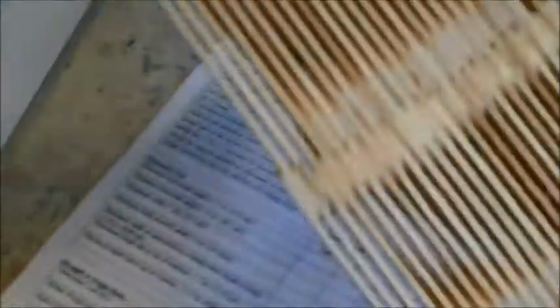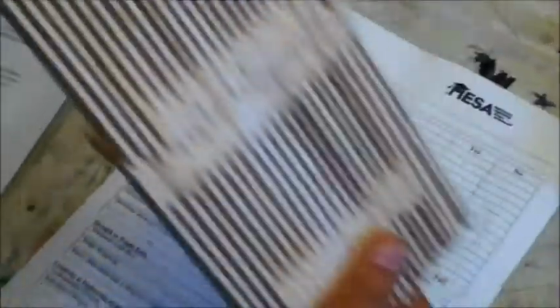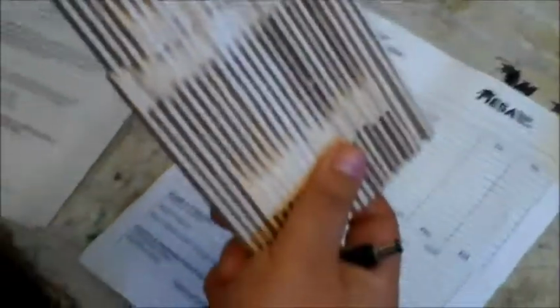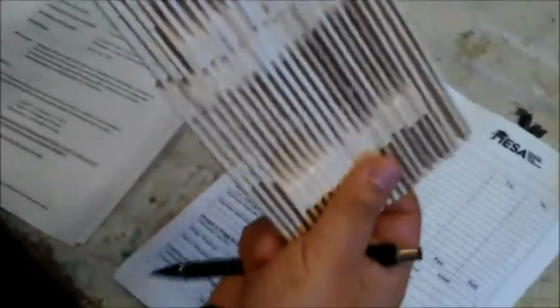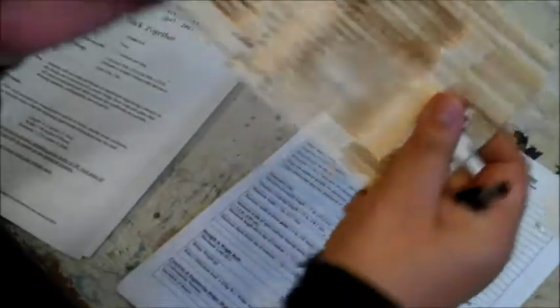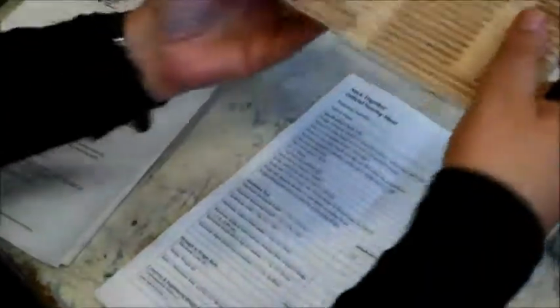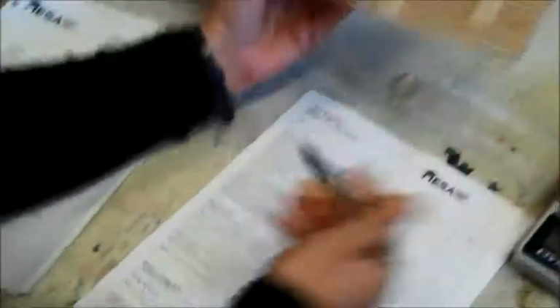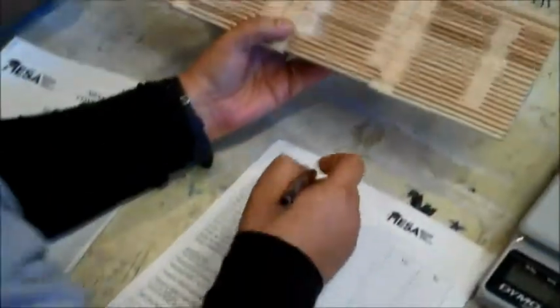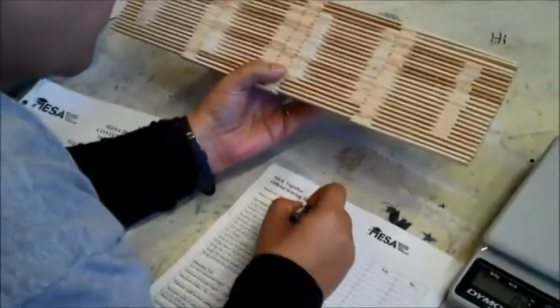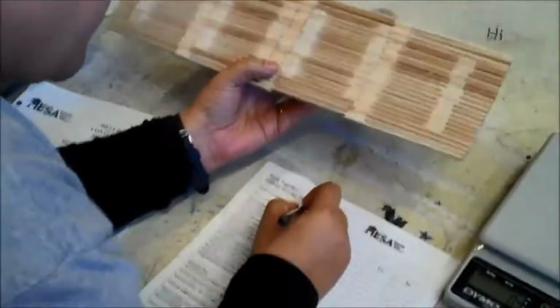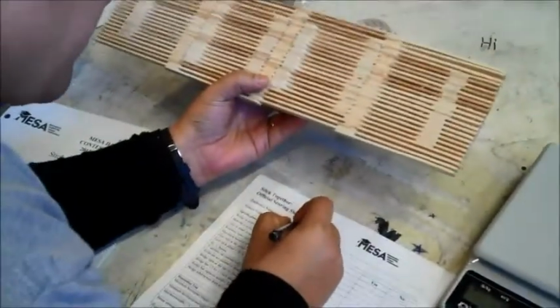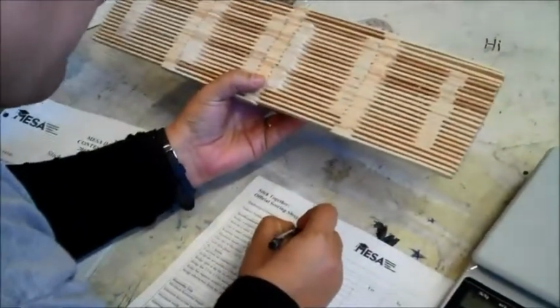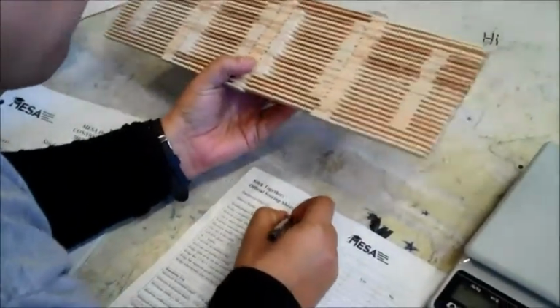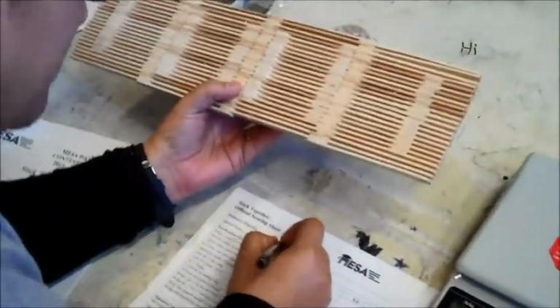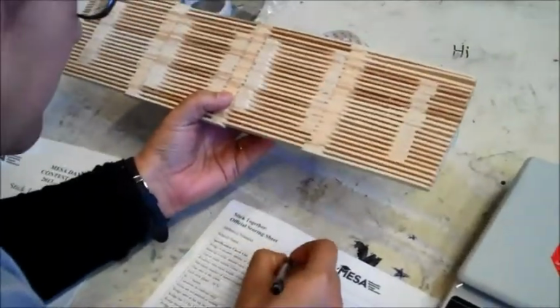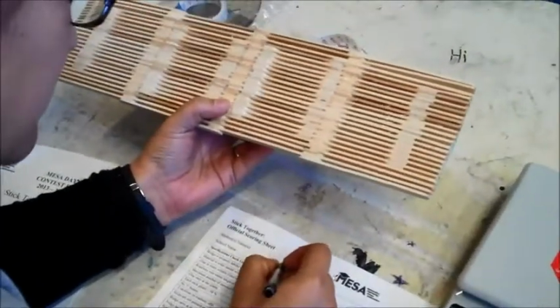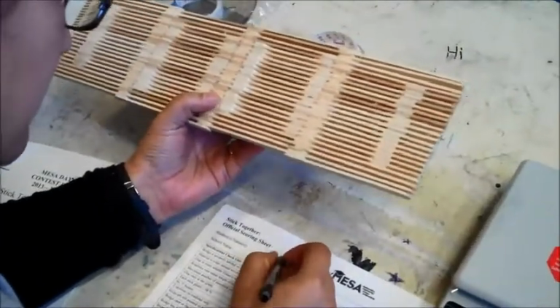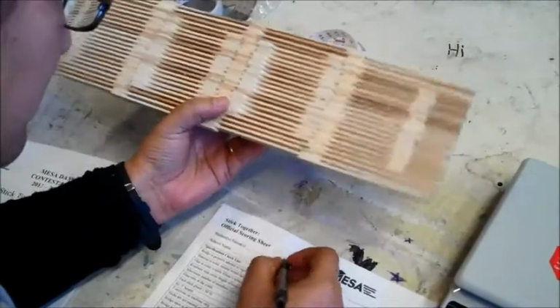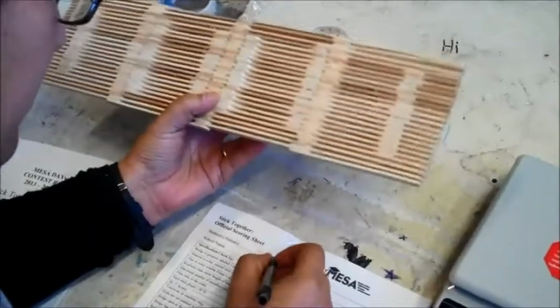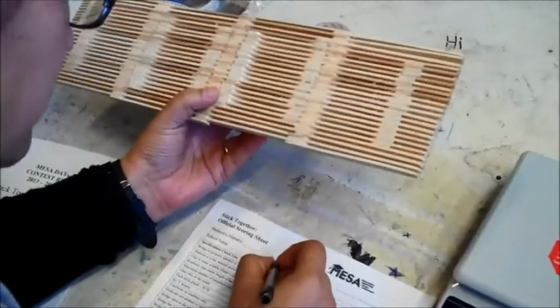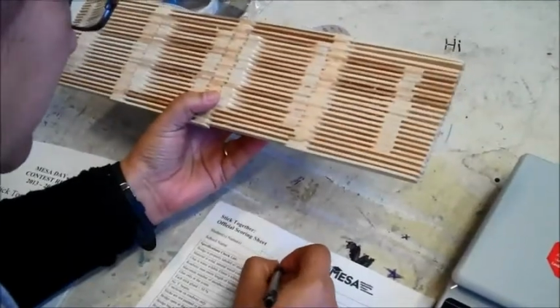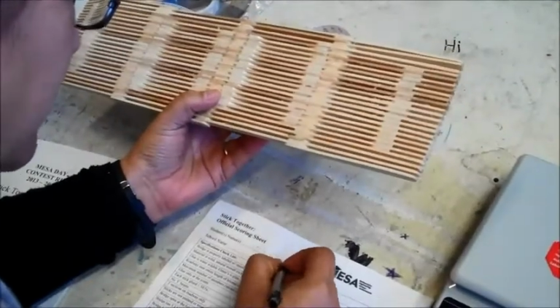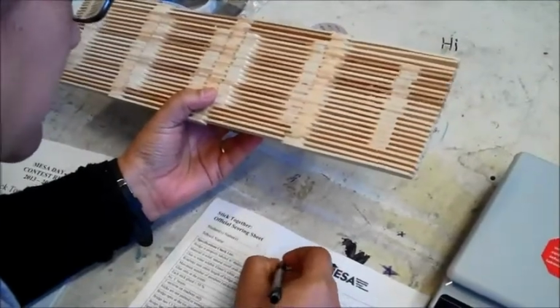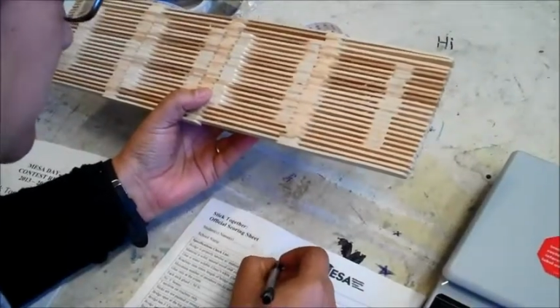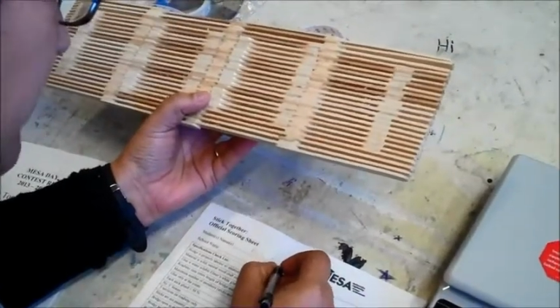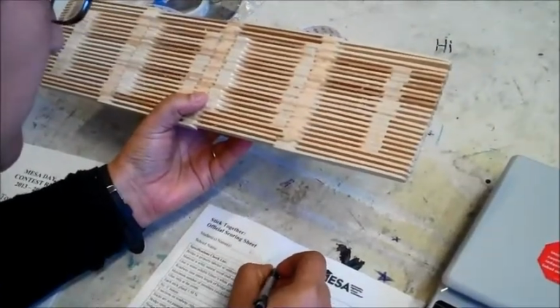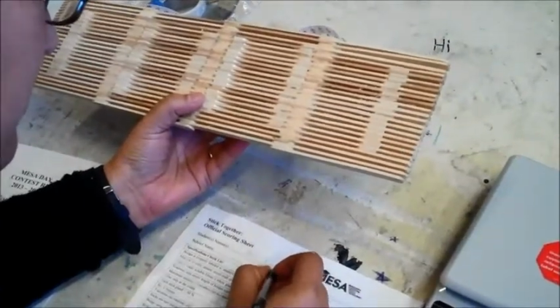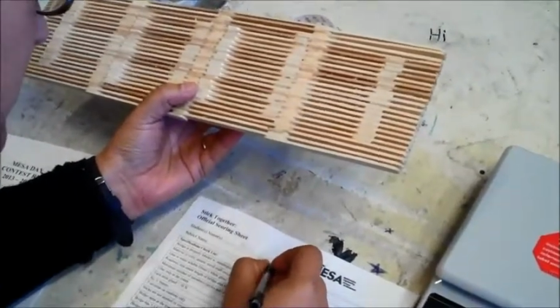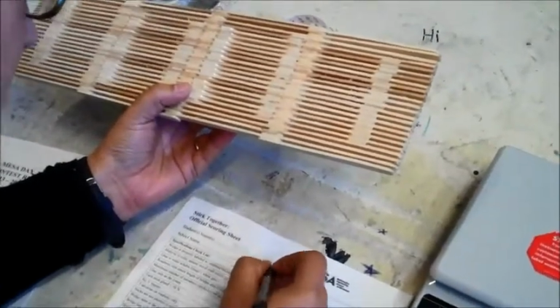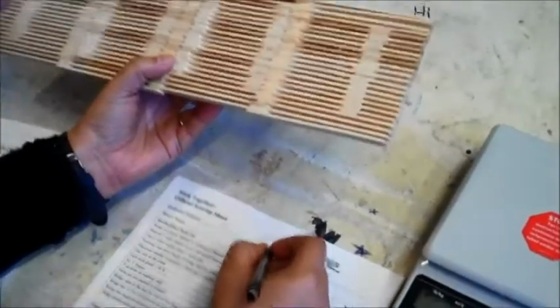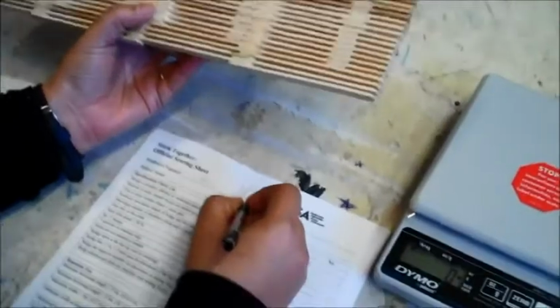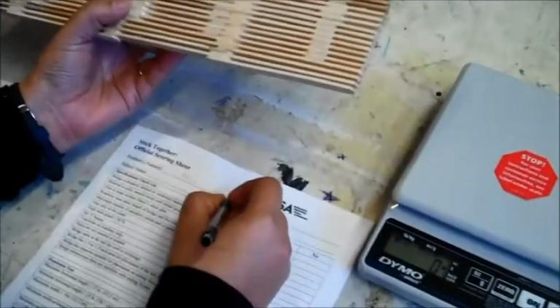Do we know whose bridge this is? That's Perla Lustre — Perla Lustre, U.S.T.R.A. — and Stephanie Cruz.